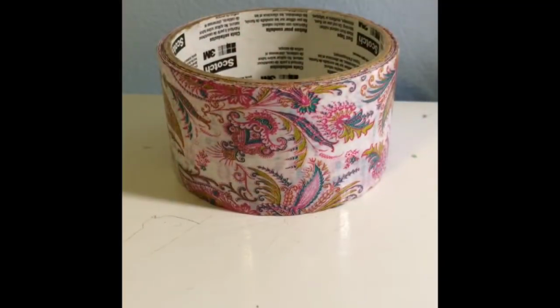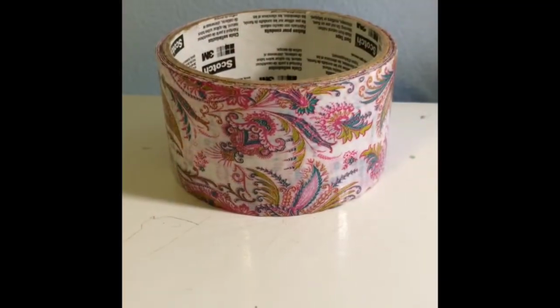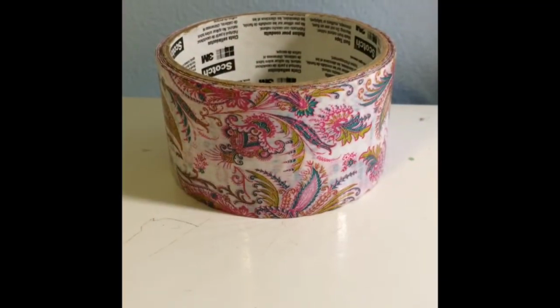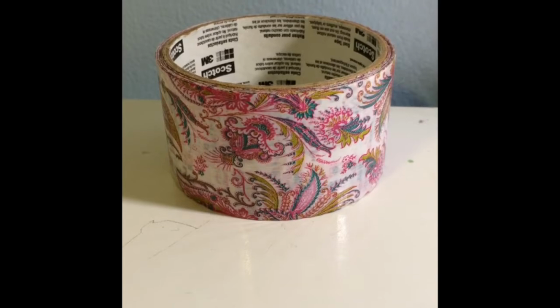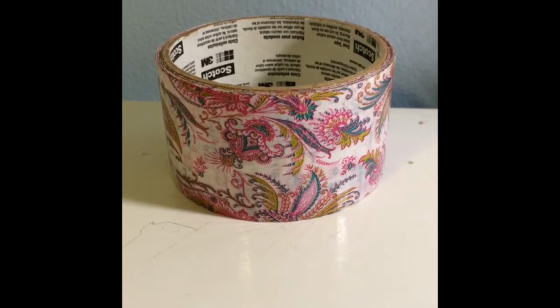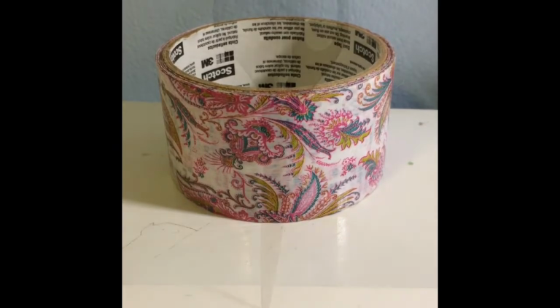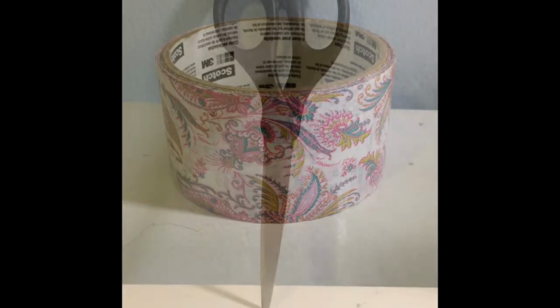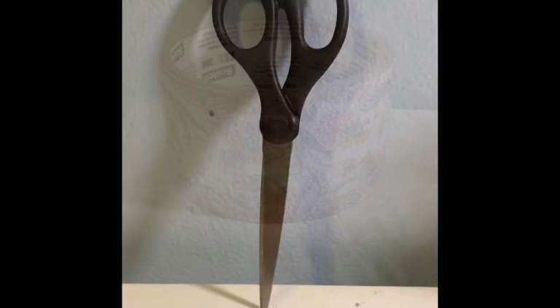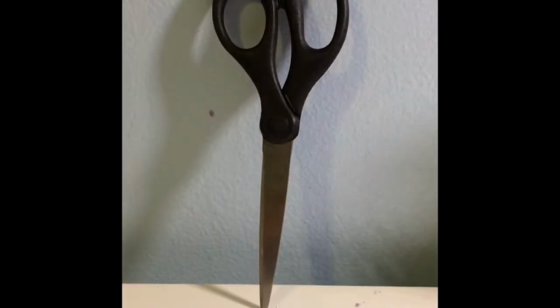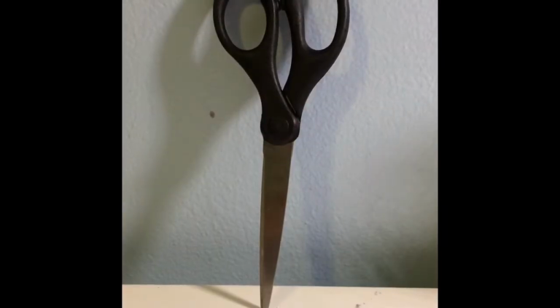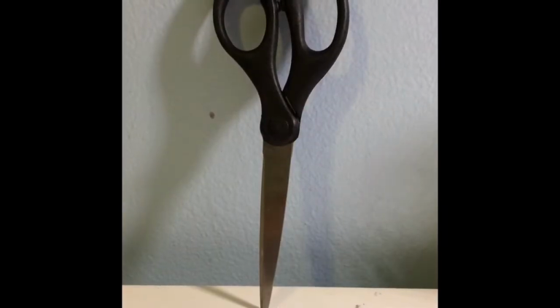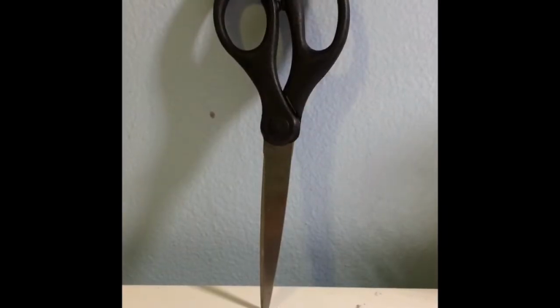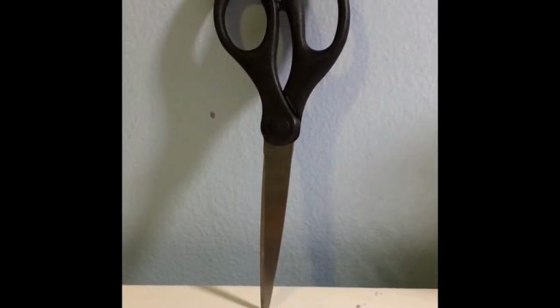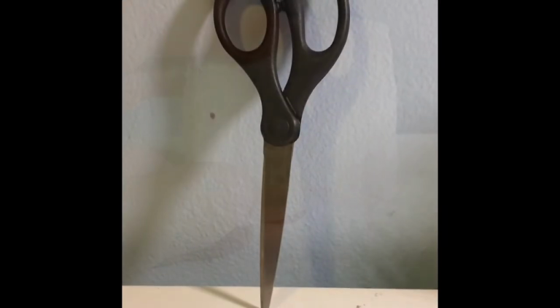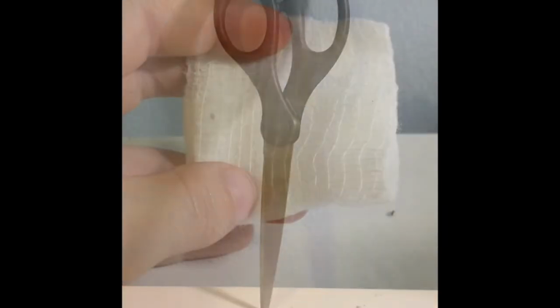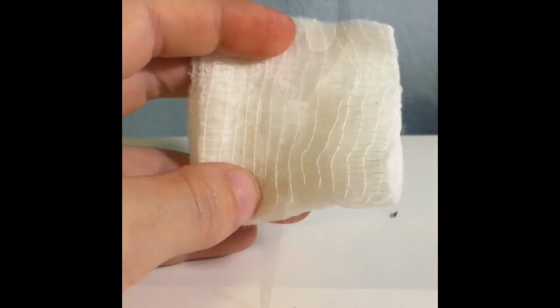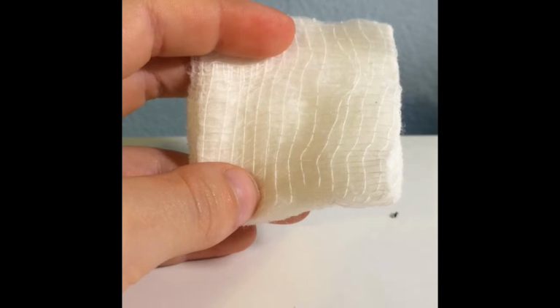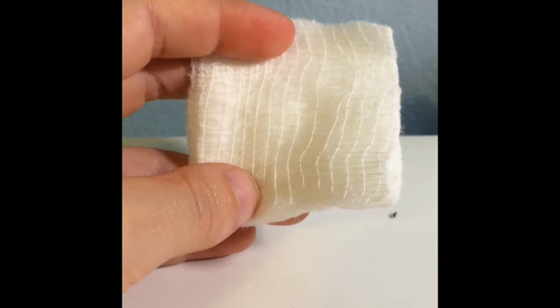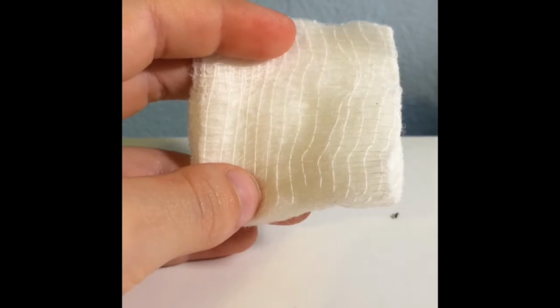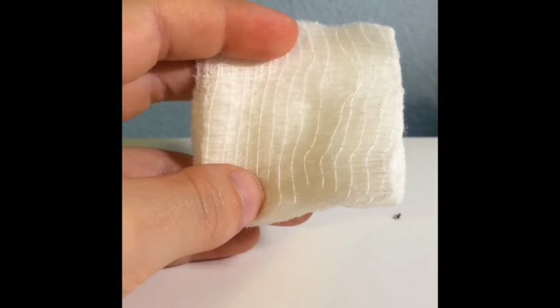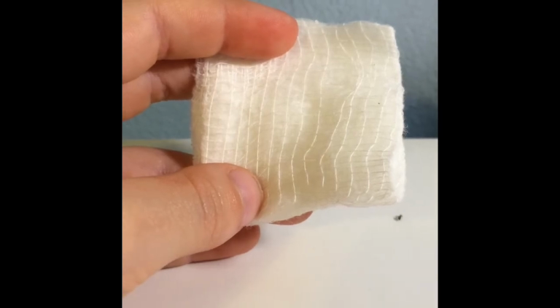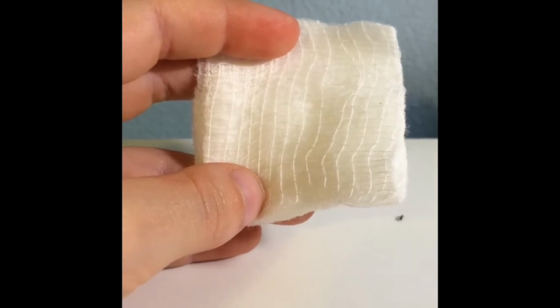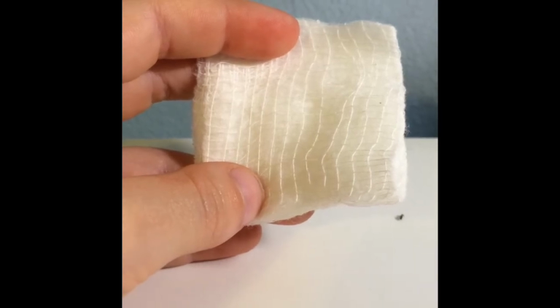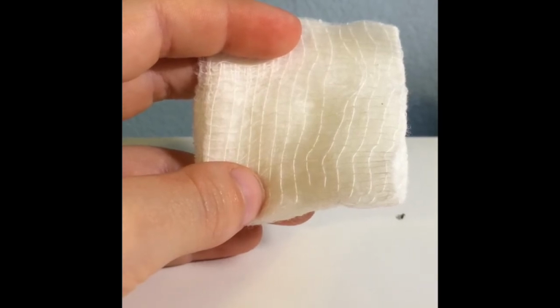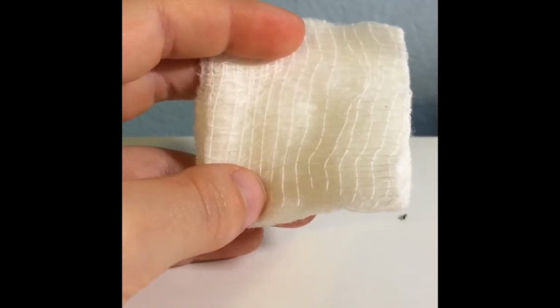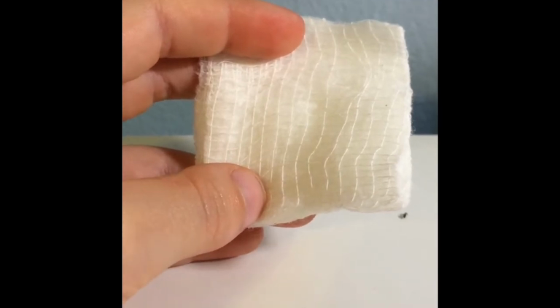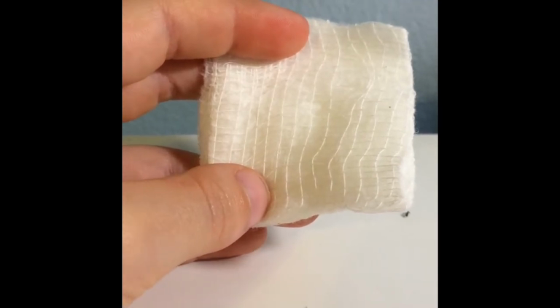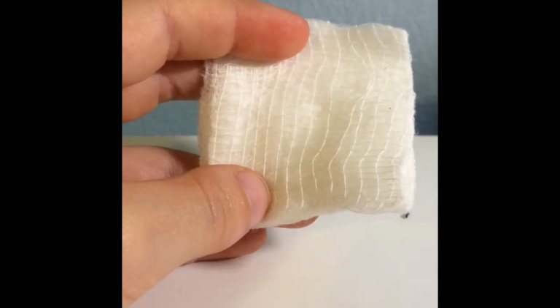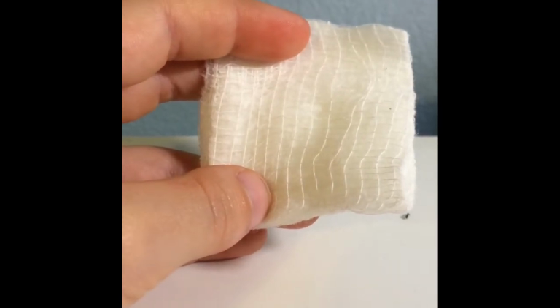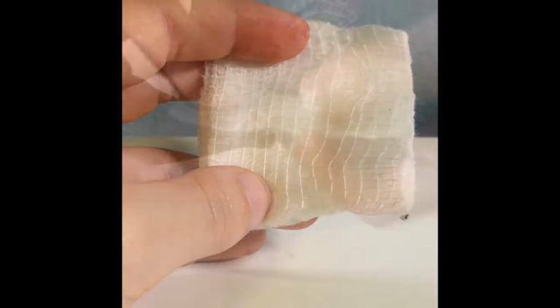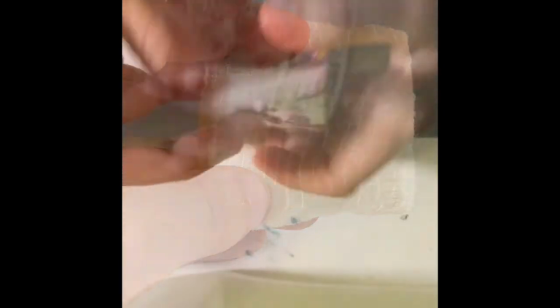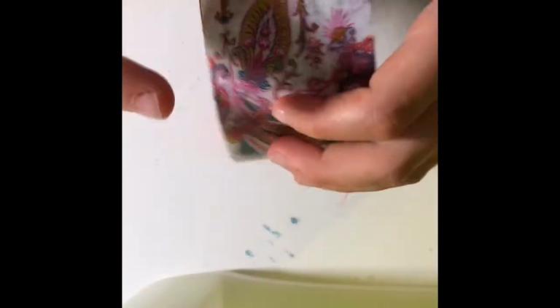First, what you're going to be needing is duct tape — any design will work. Secondly, you're going to be needing scissors to cut your duct tape. Lastly, you're going to be needing some medical tissues, paper towel, or any kind of cloth that will work.